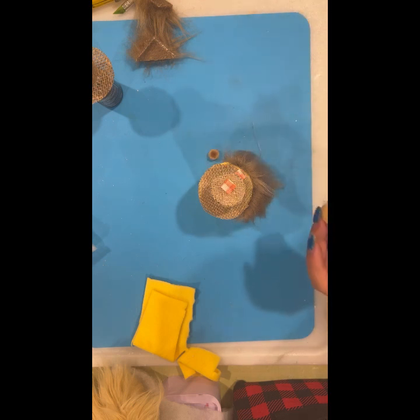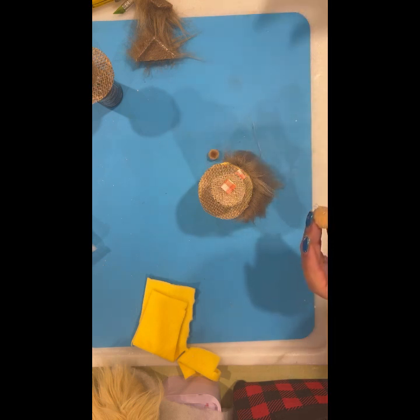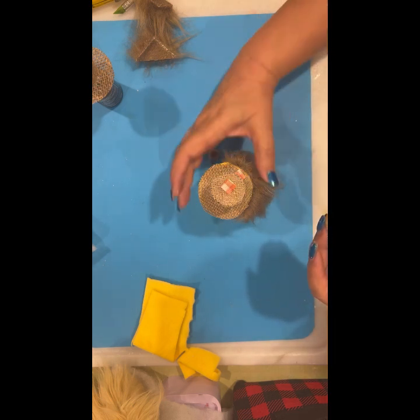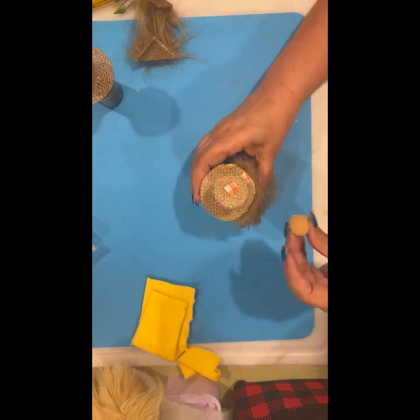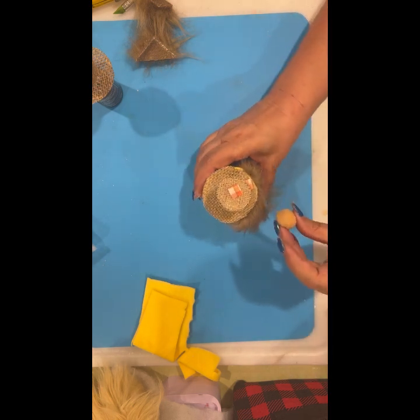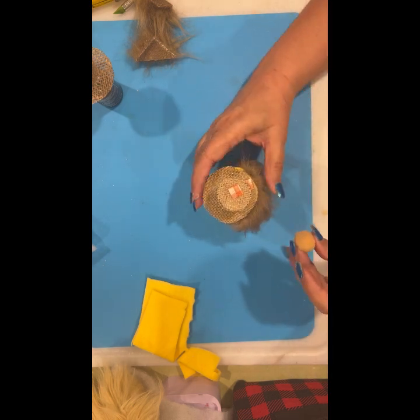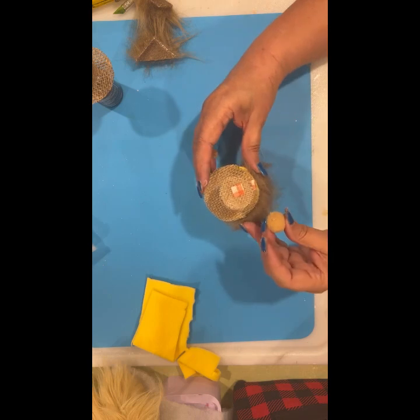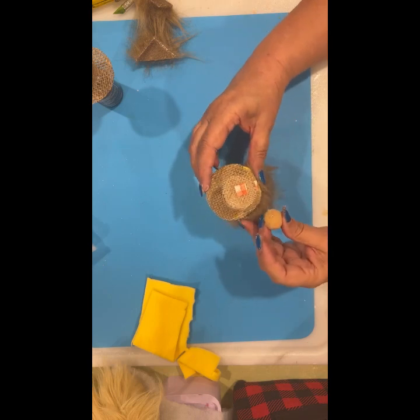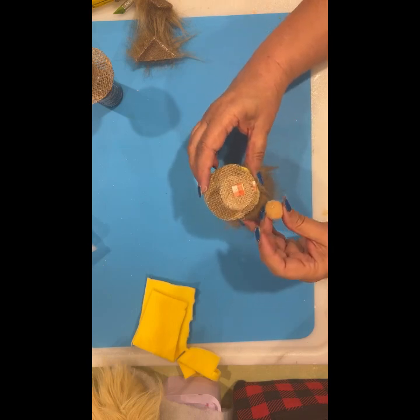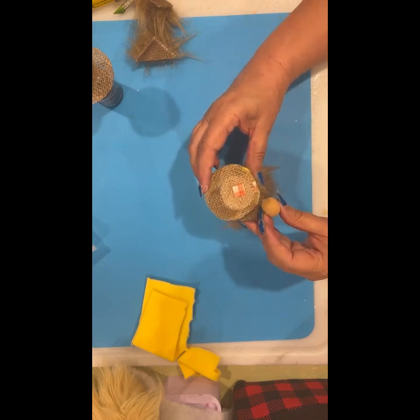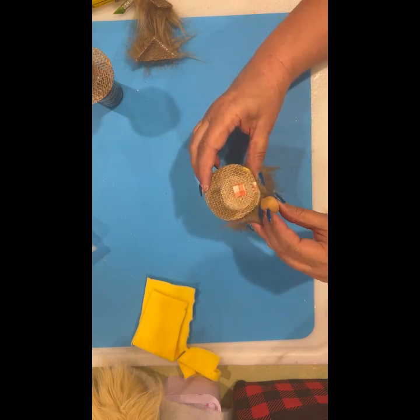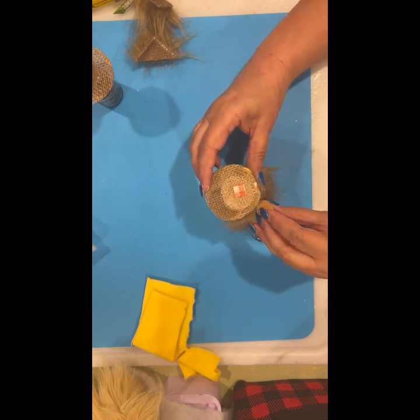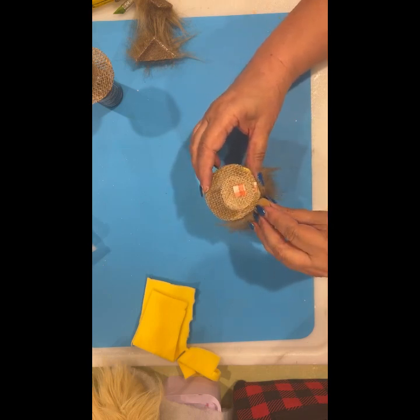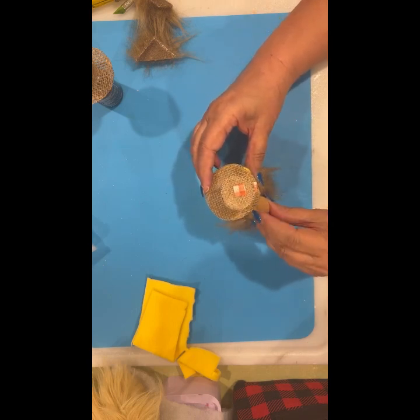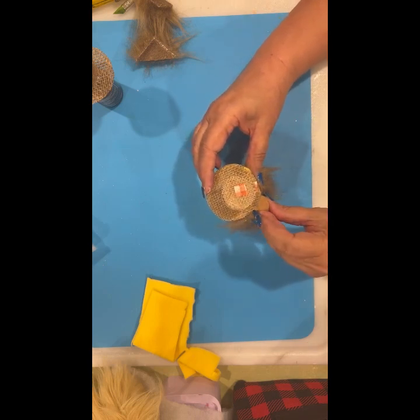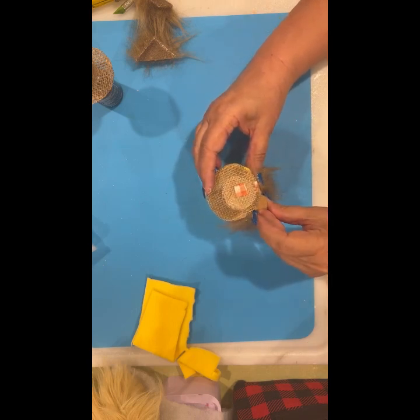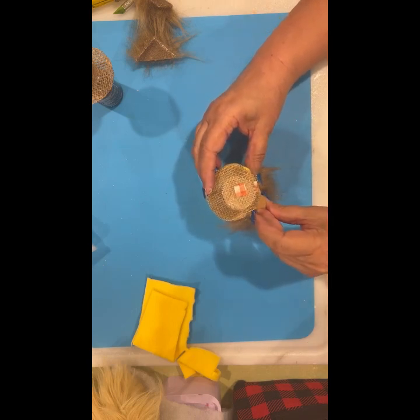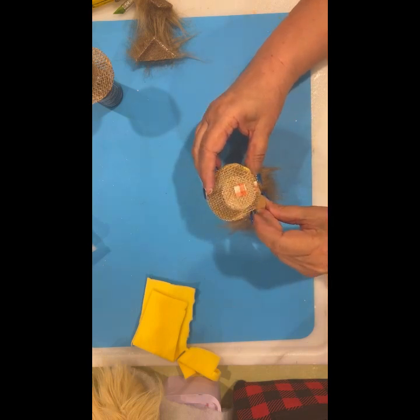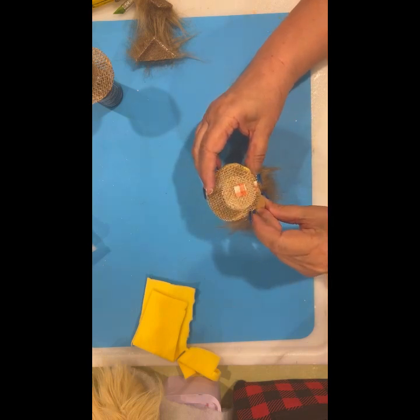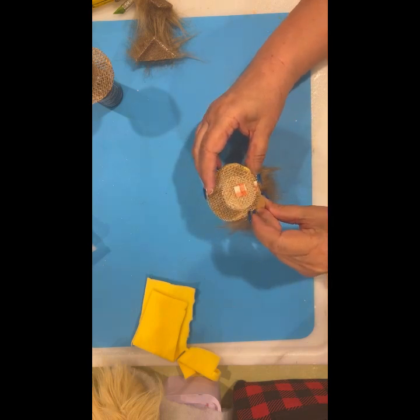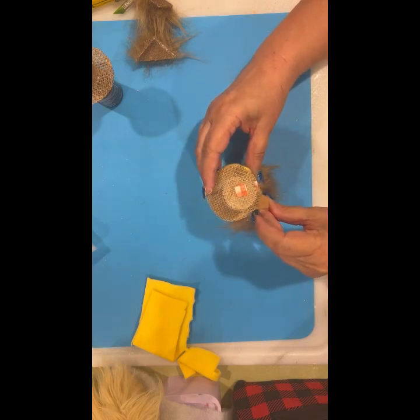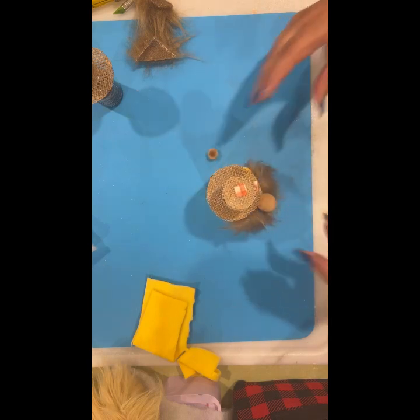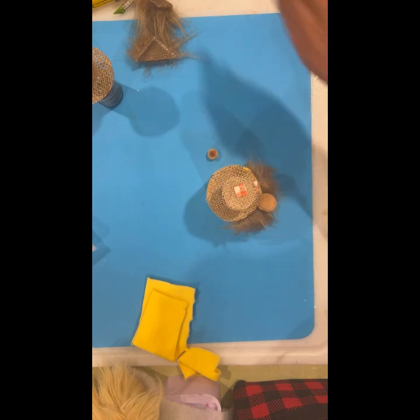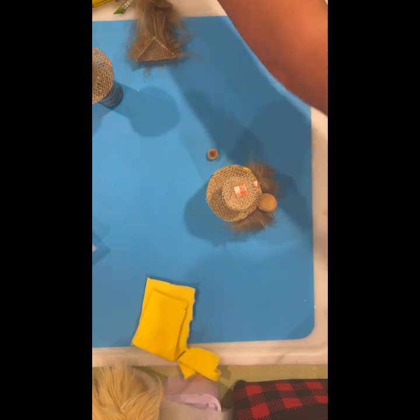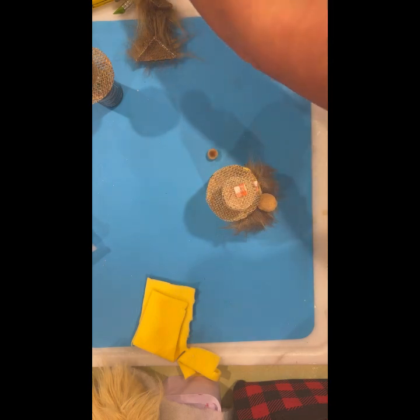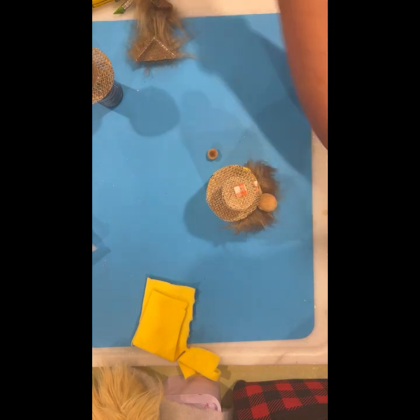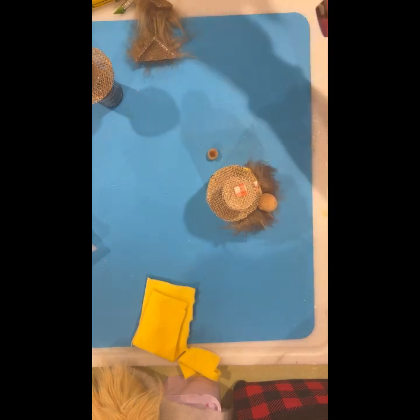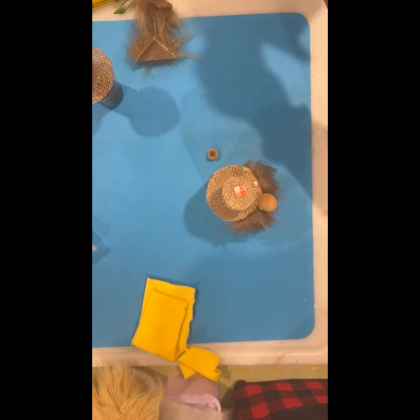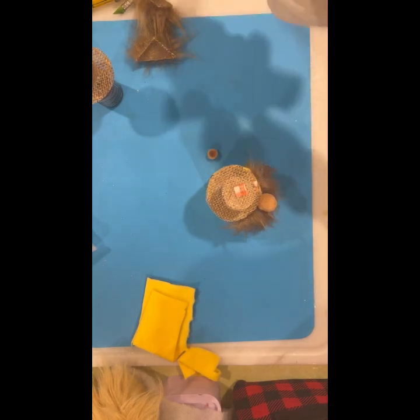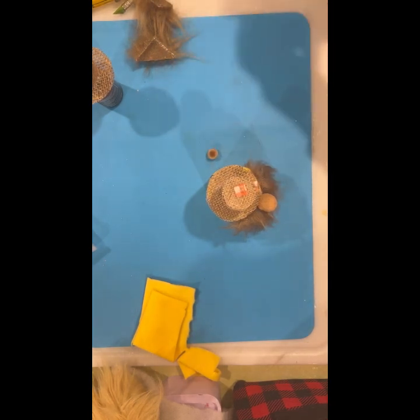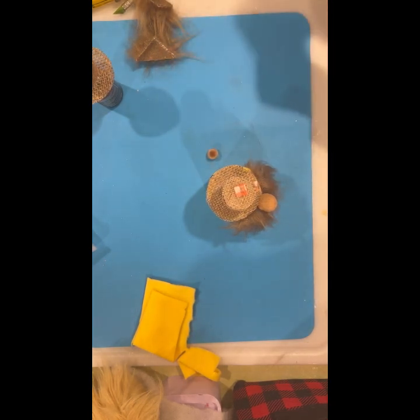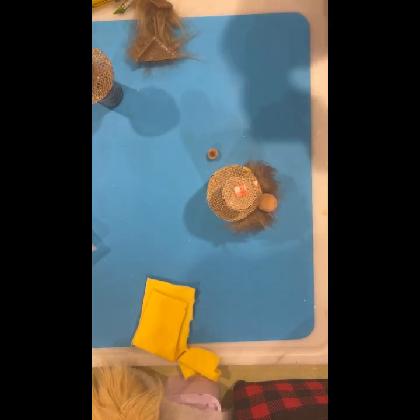I'm going to grab a paper towel and get that string off my glue gun.